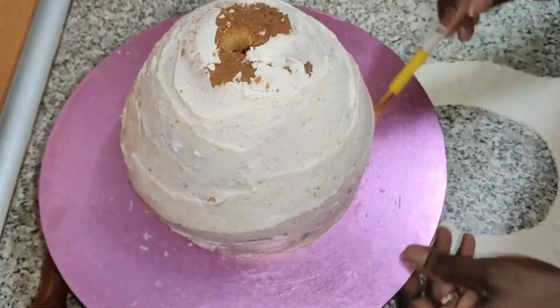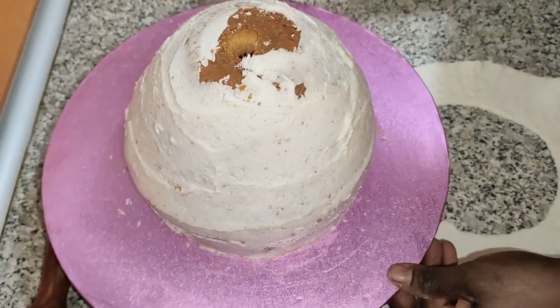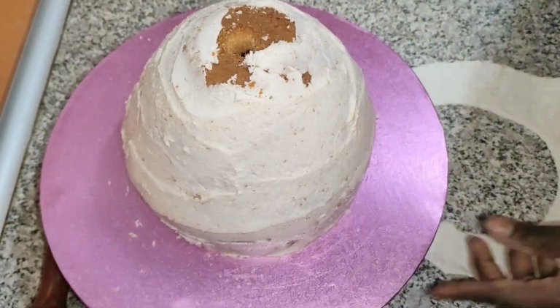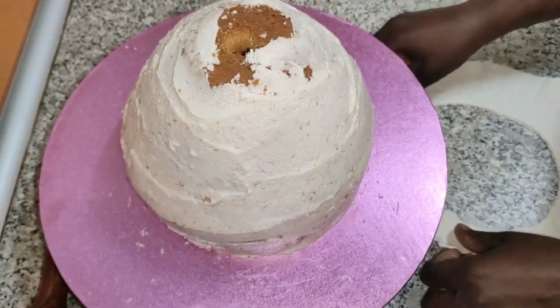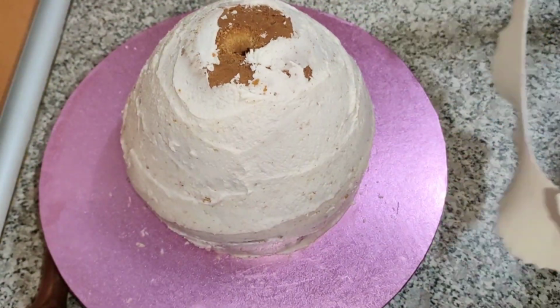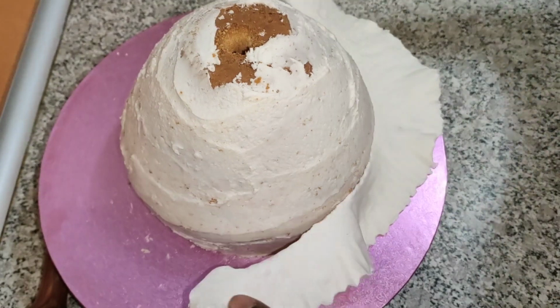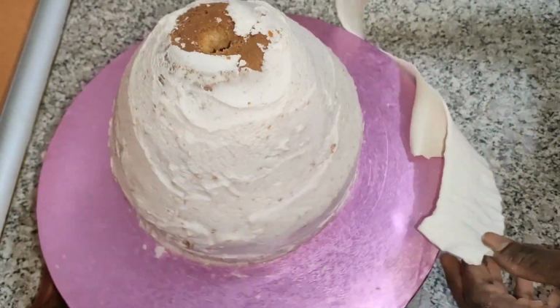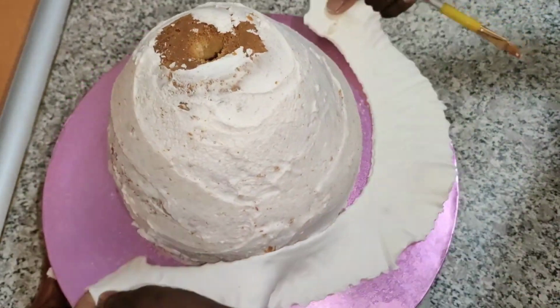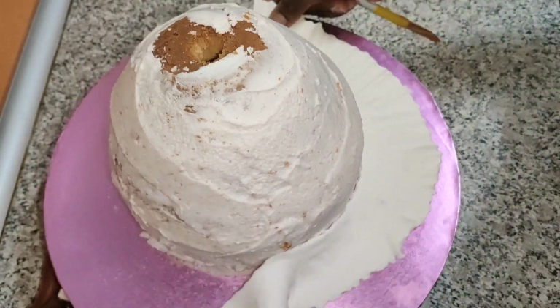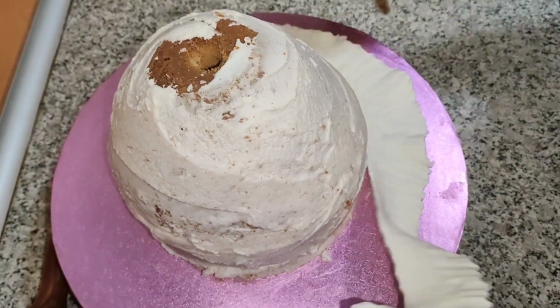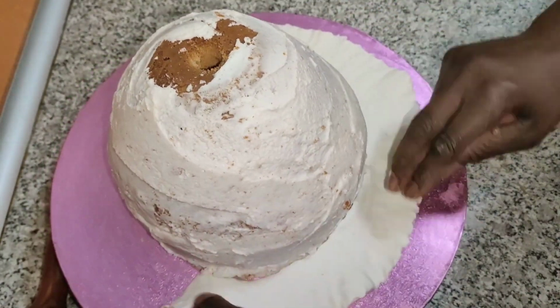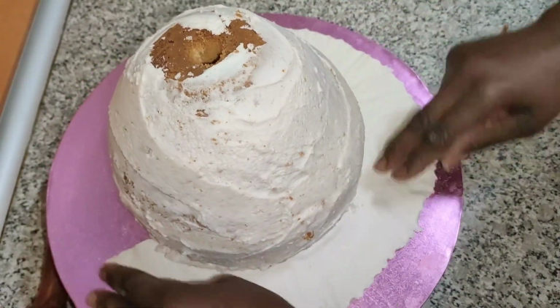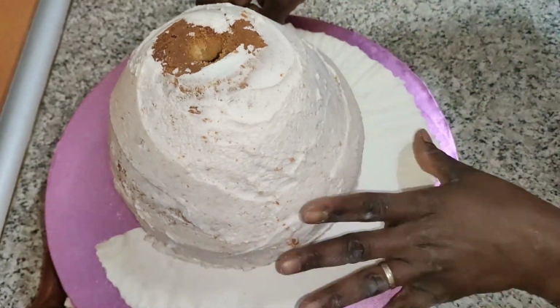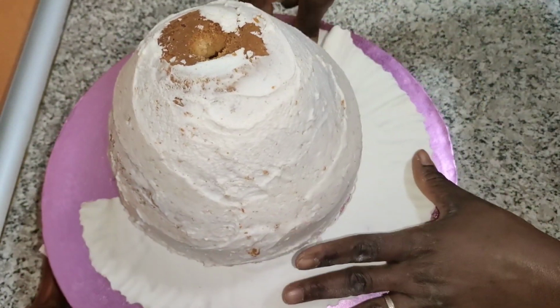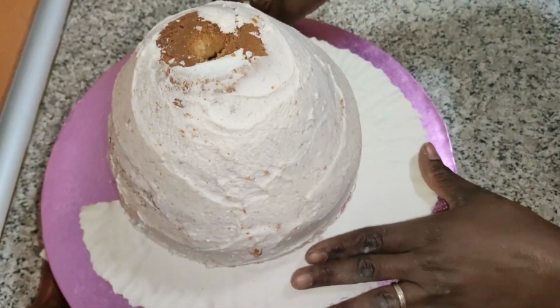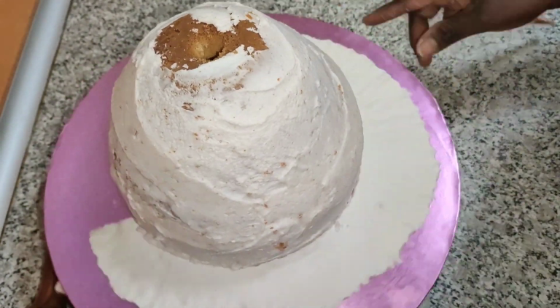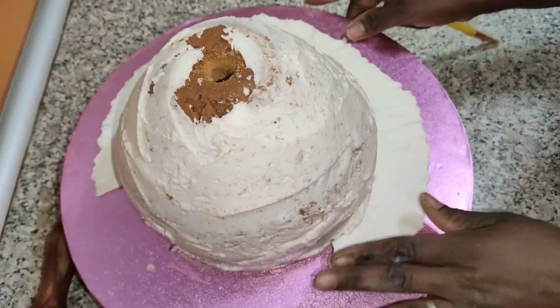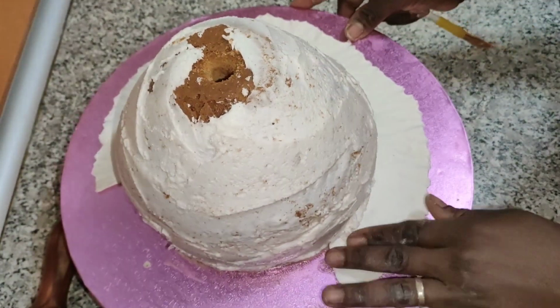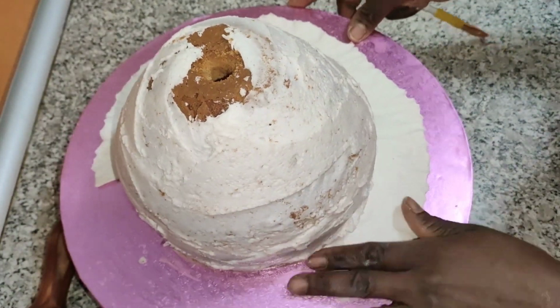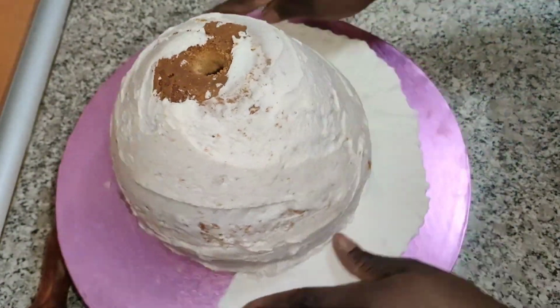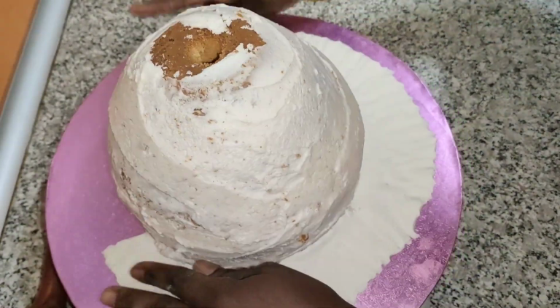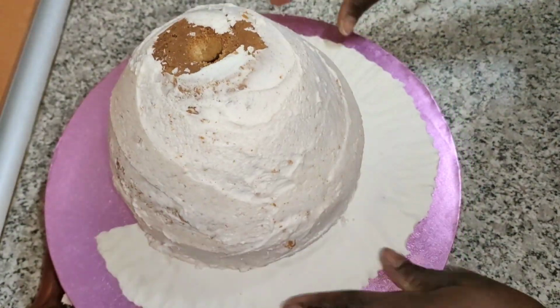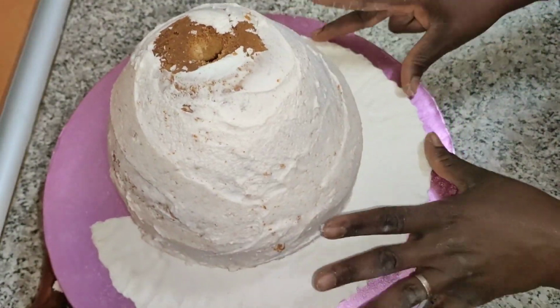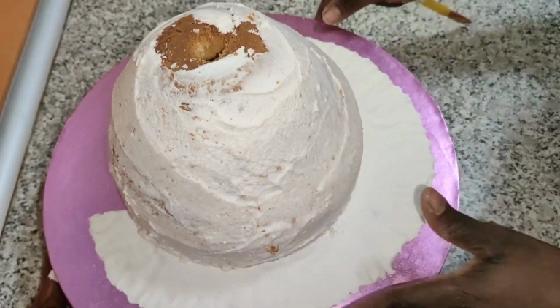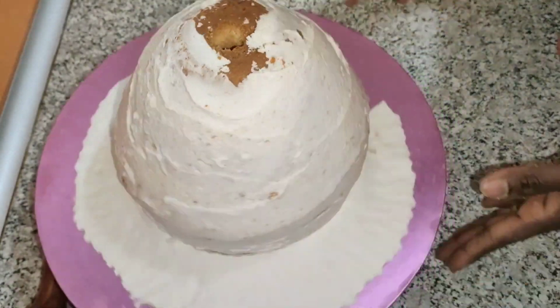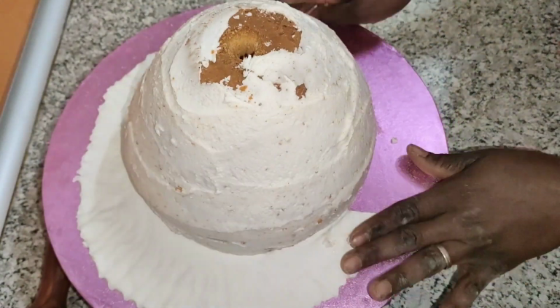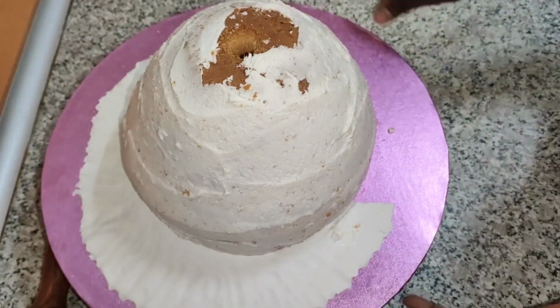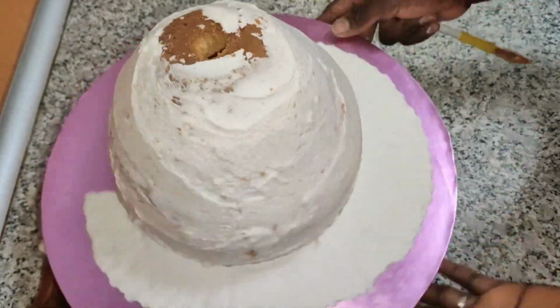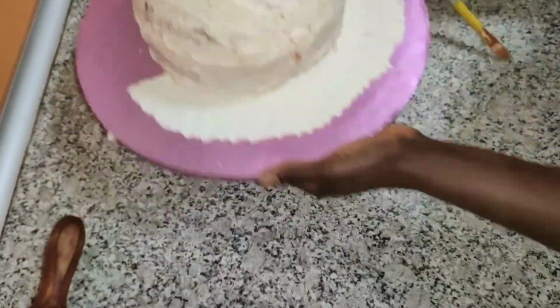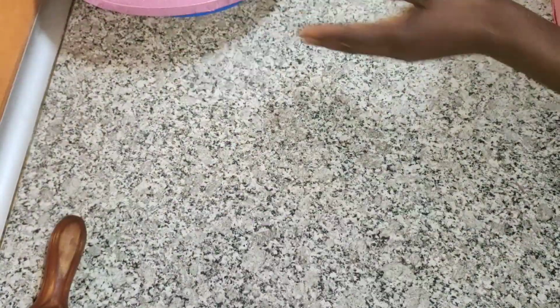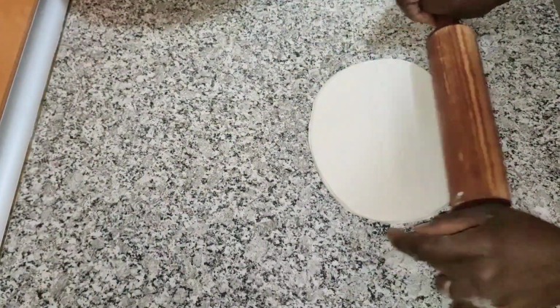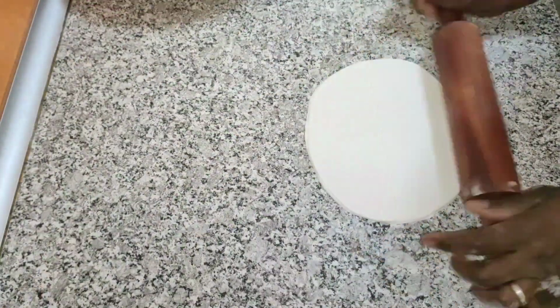What I am doing here — you can use egg white or normal water to grease it so that it will go on smoothly. You can also use edible glue.